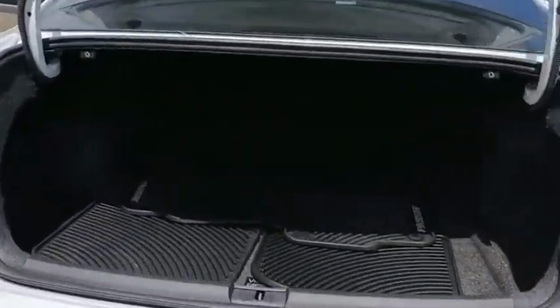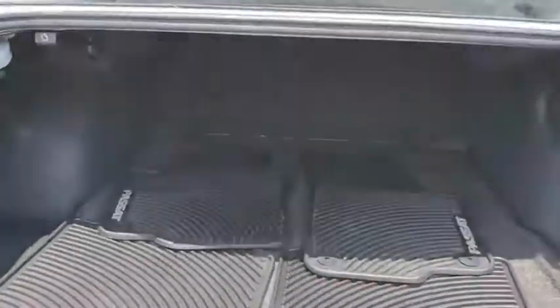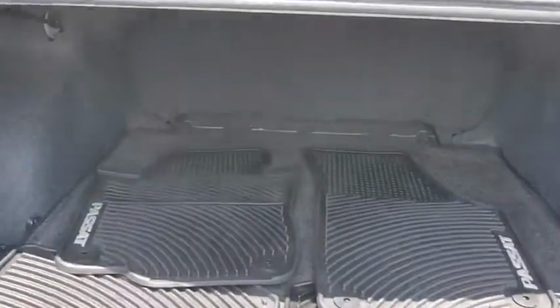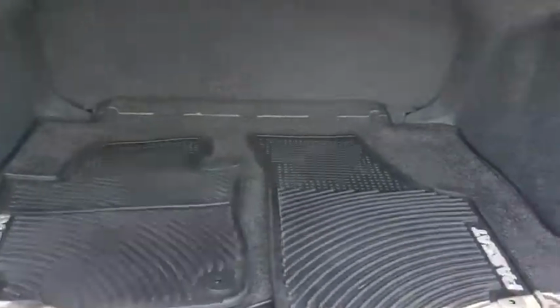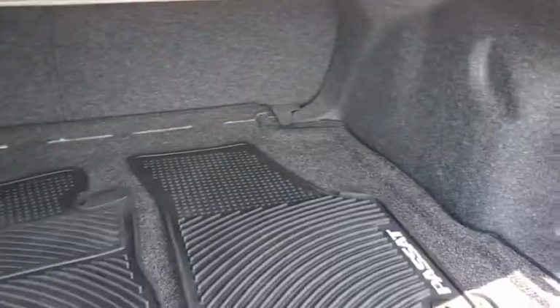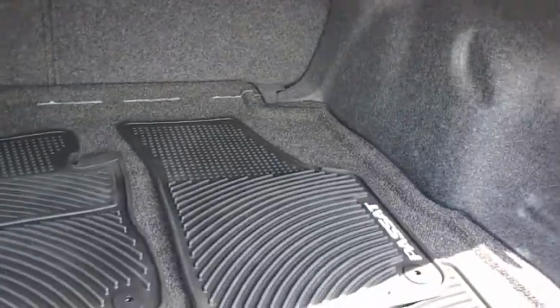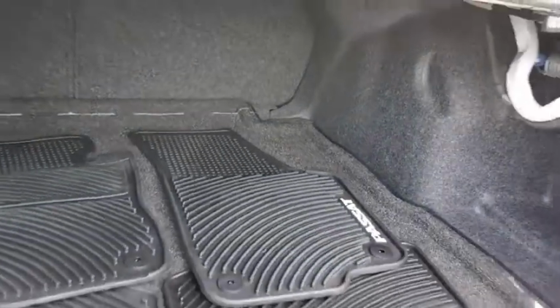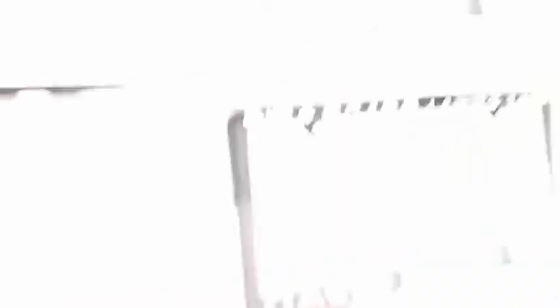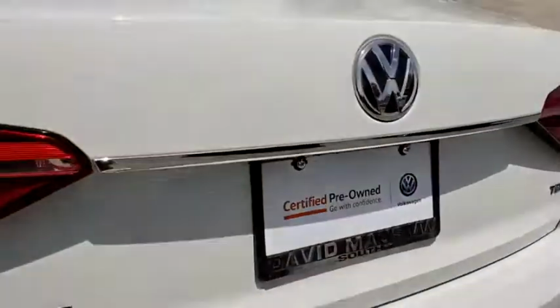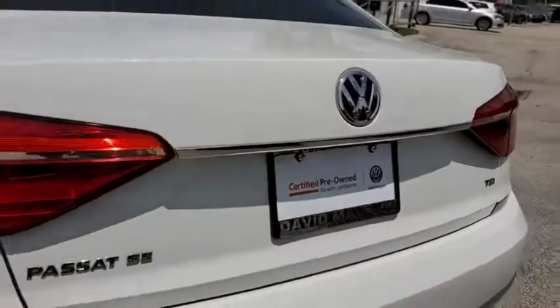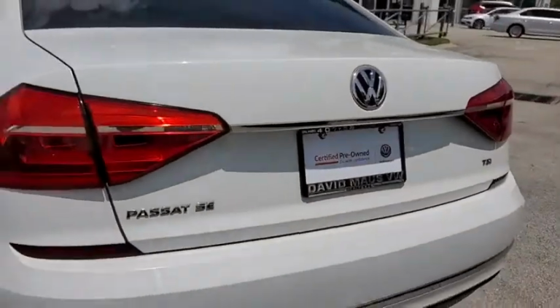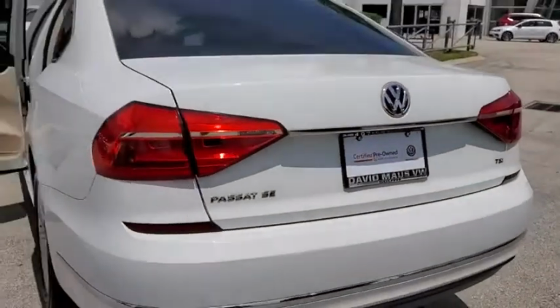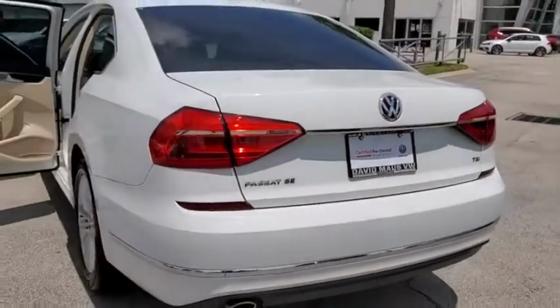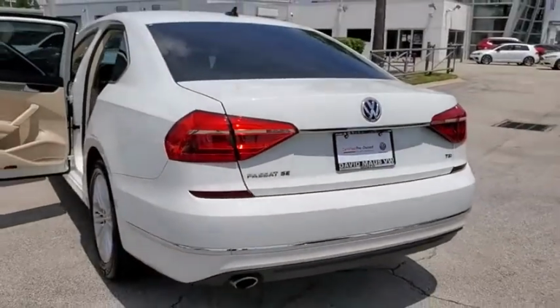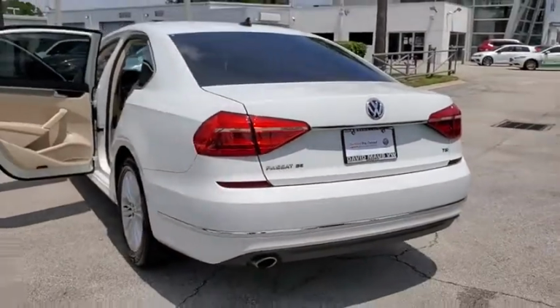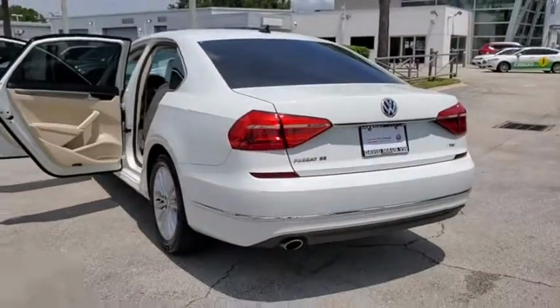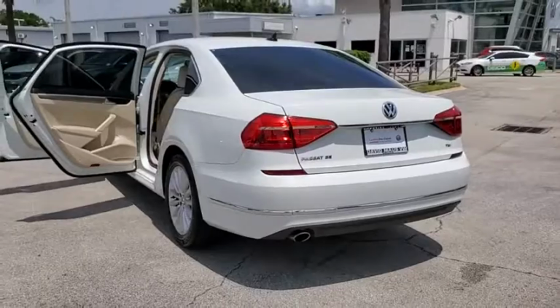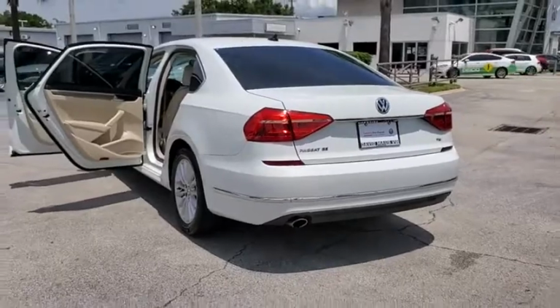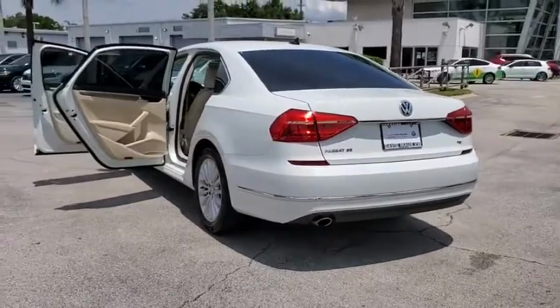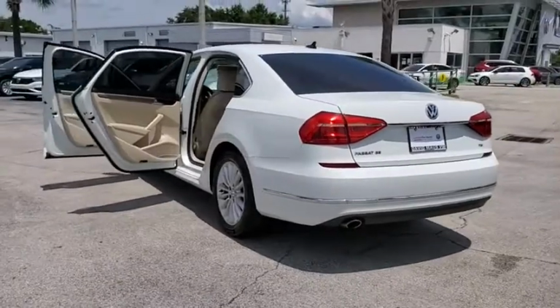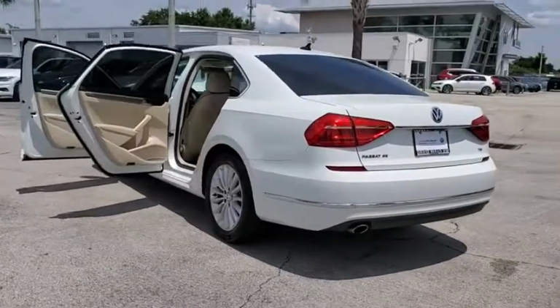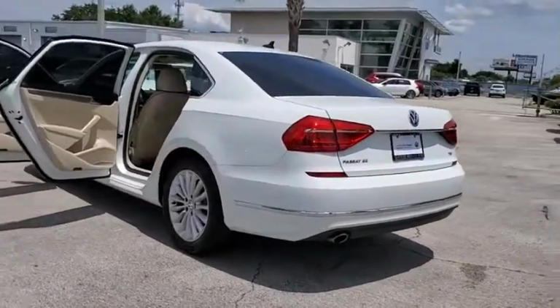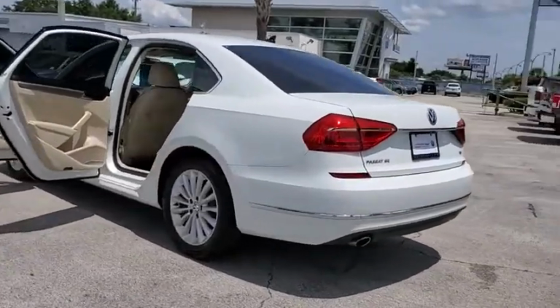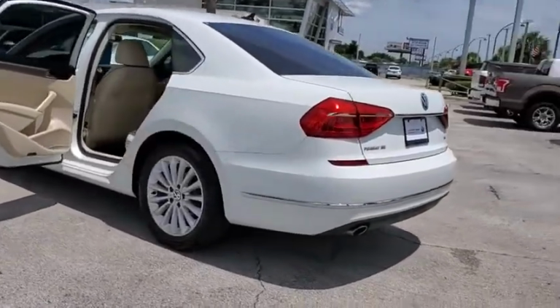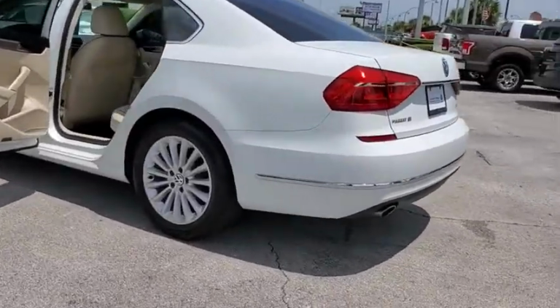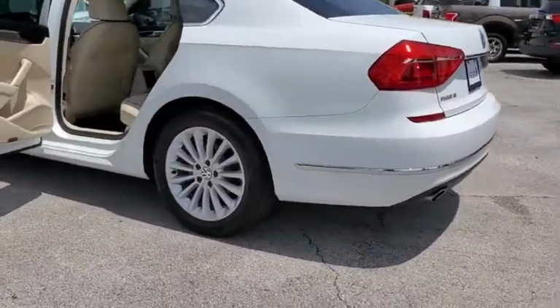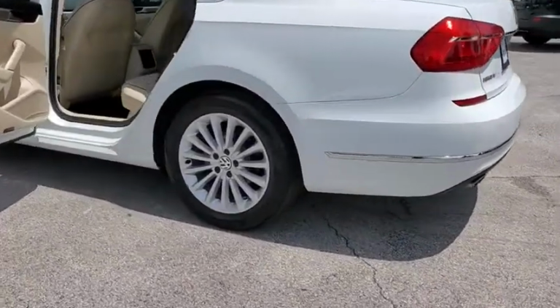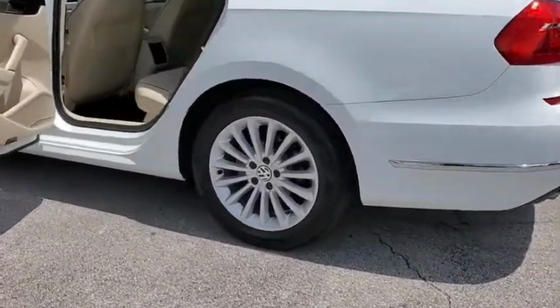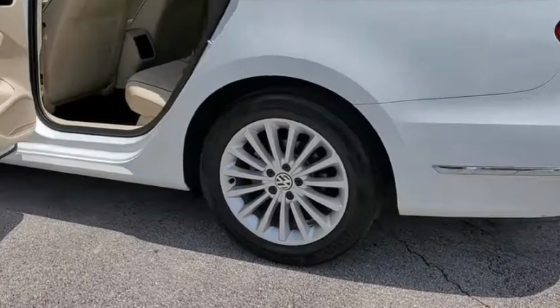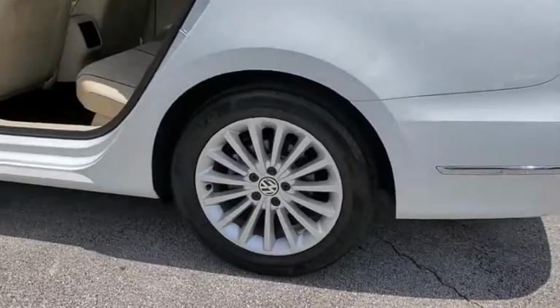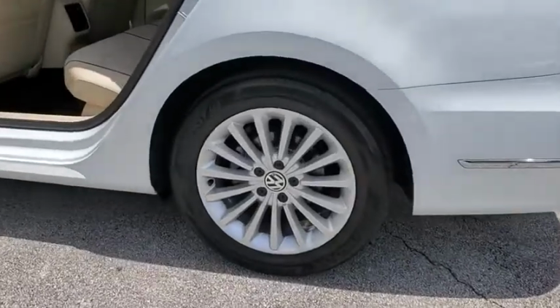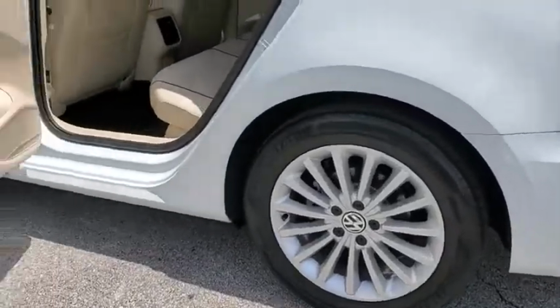Traction control, keyless entry, dual airbags, leather-wrapped steering wheel, Bluetooth, one owner, alloy wheels, power steering, four-wheel disc brakes, keyless start, MP3 player, rear window defroster, heated front seat.